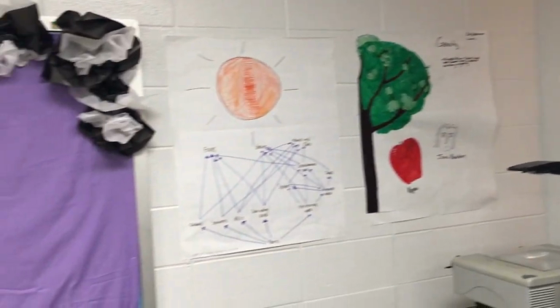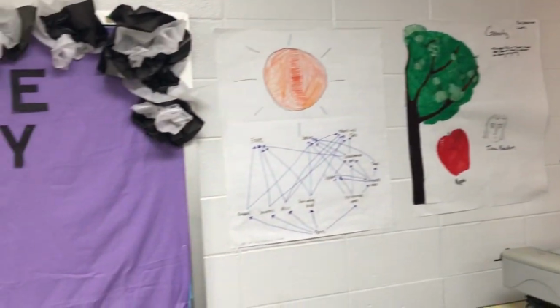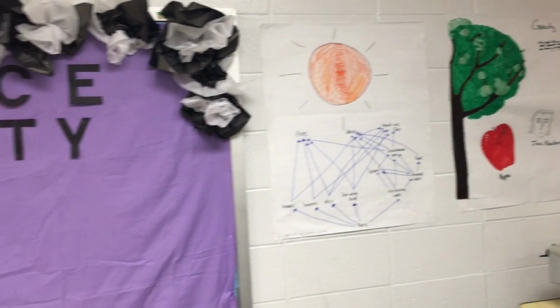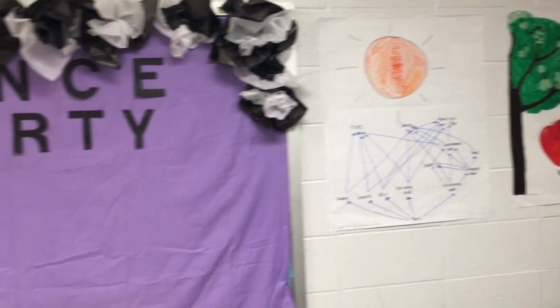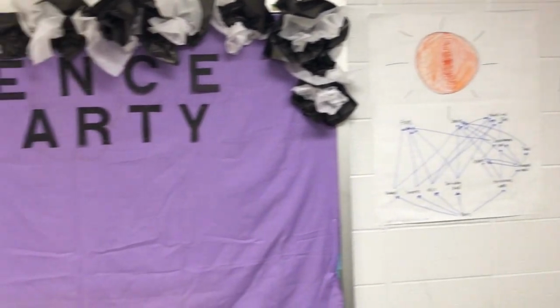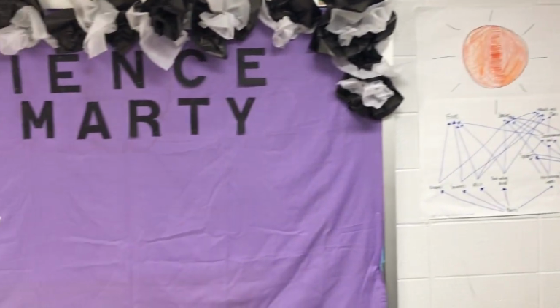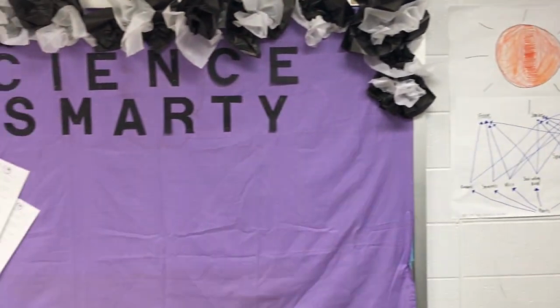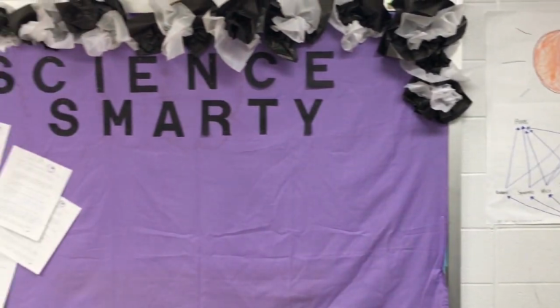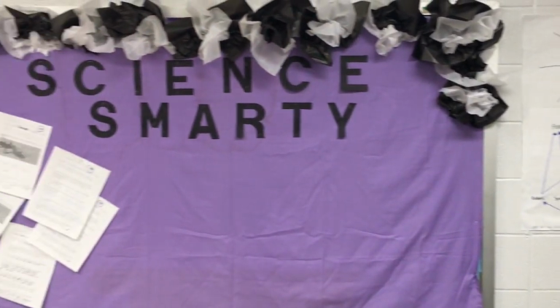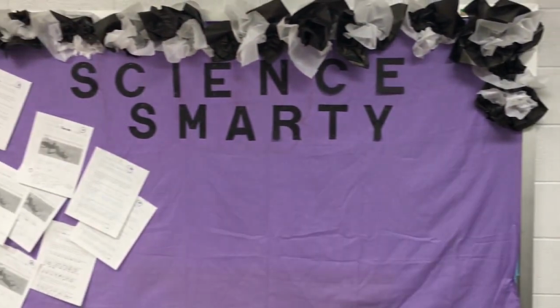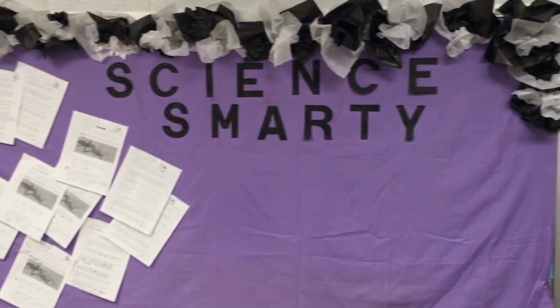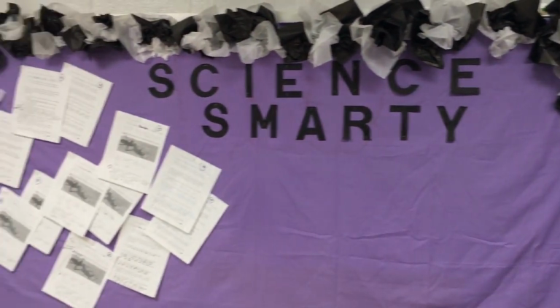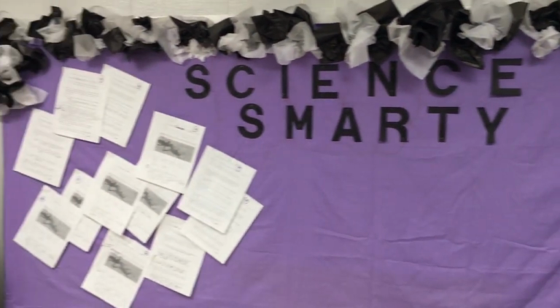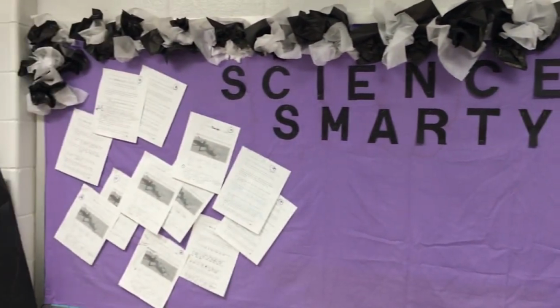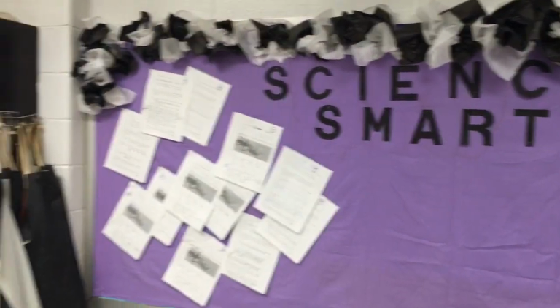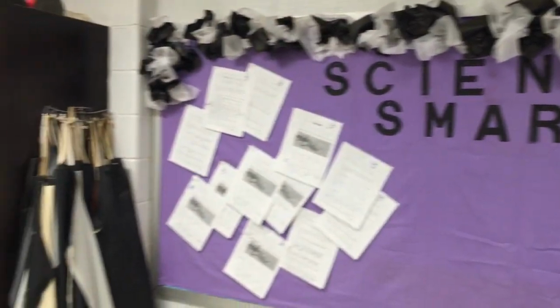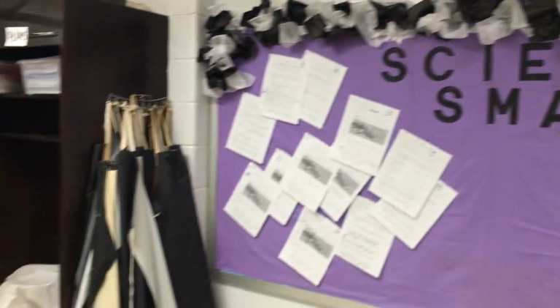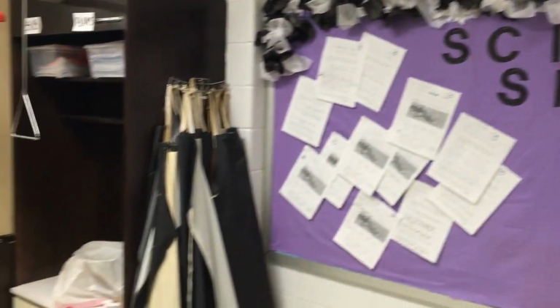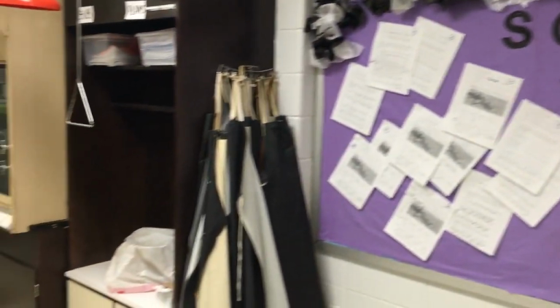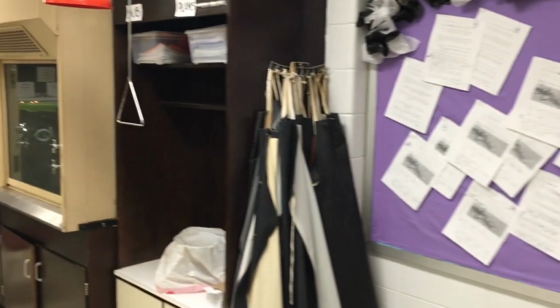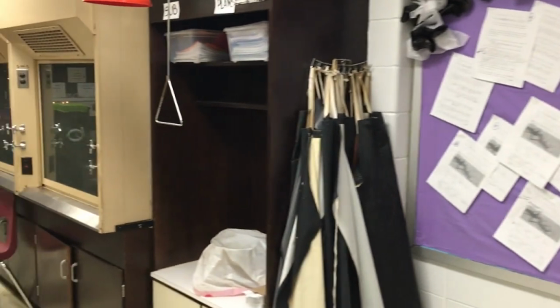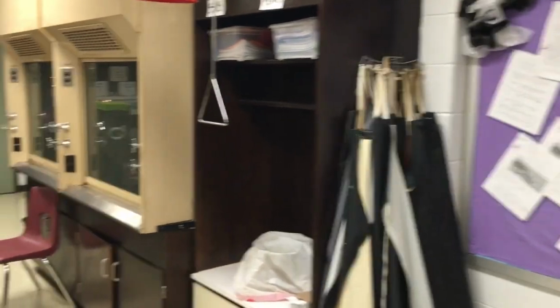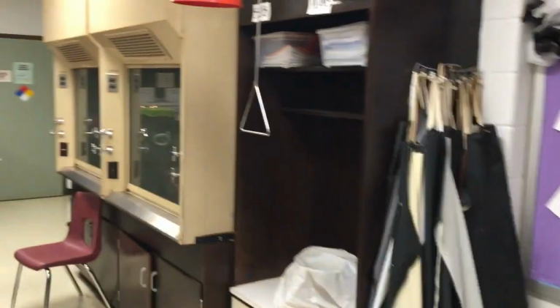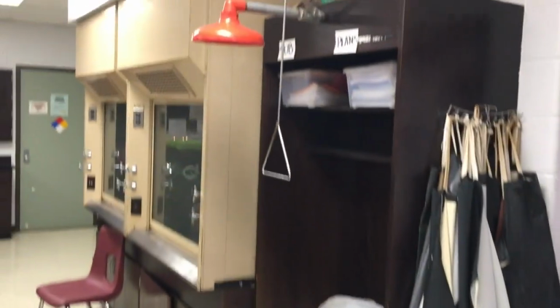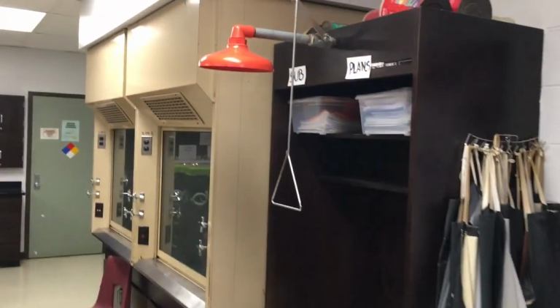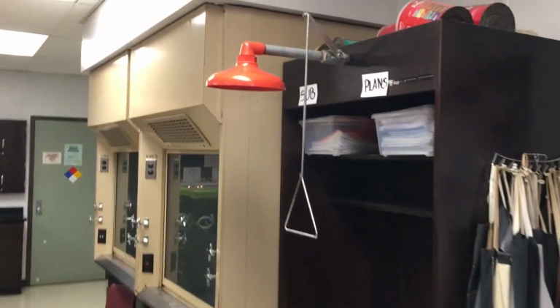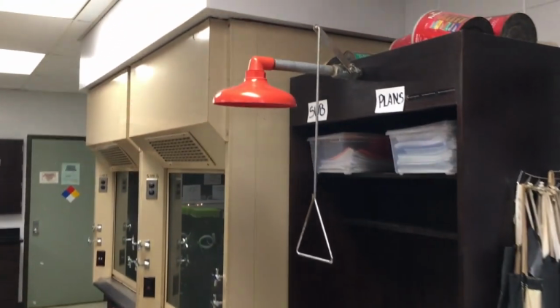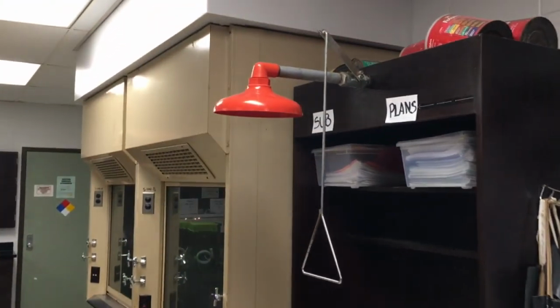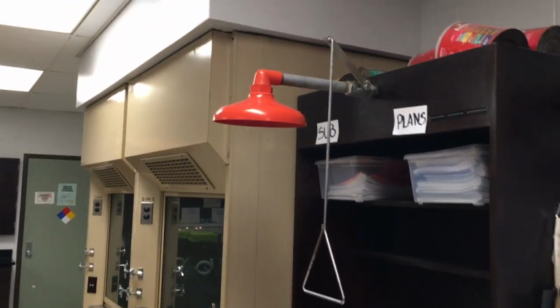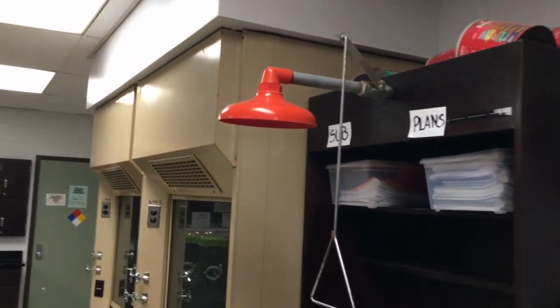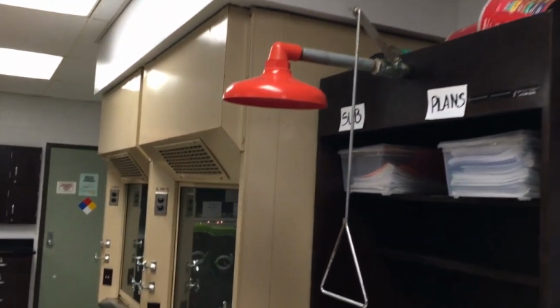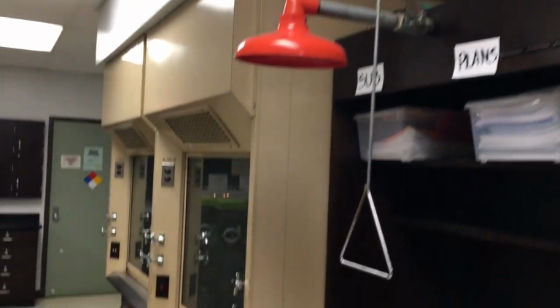As we're moving along, we have some student artwork that I have. I have a science Marnie station, so work that's turned in that is fantastic, I'm going to put on the board.